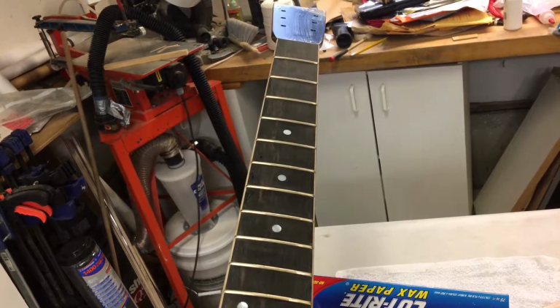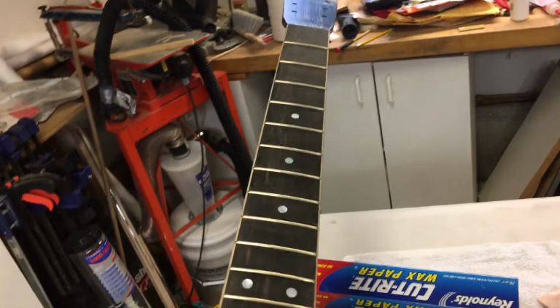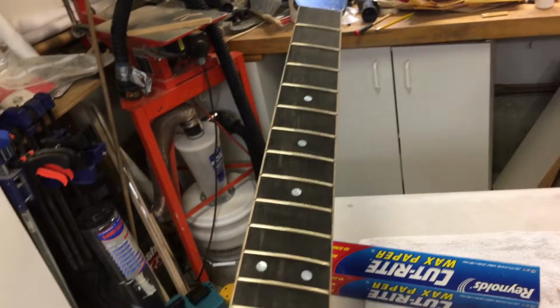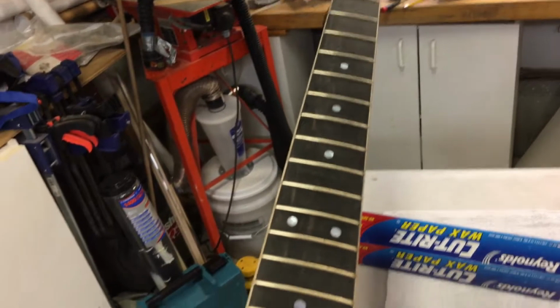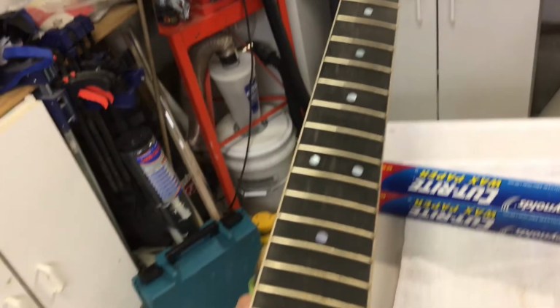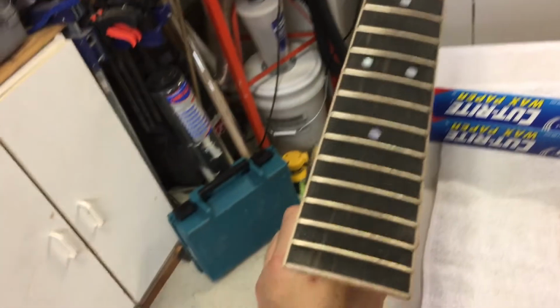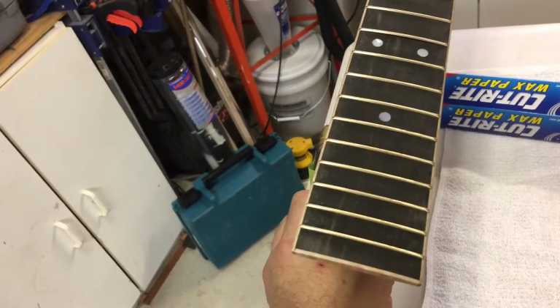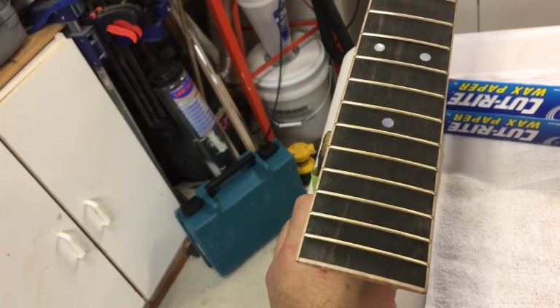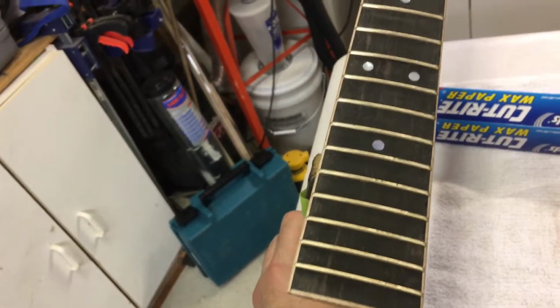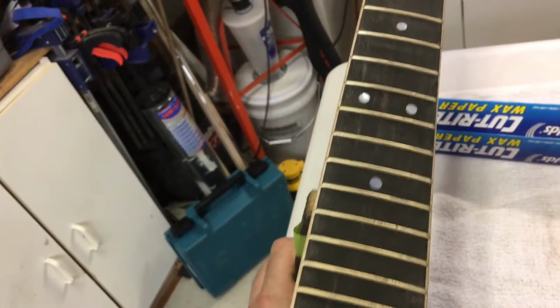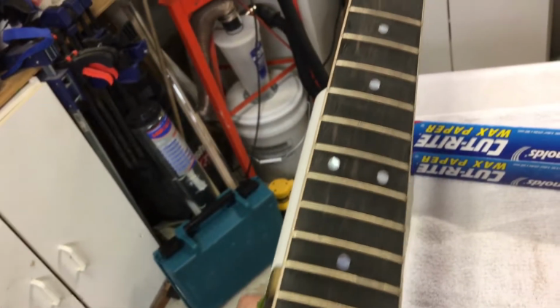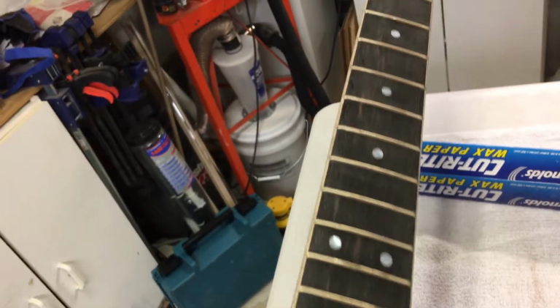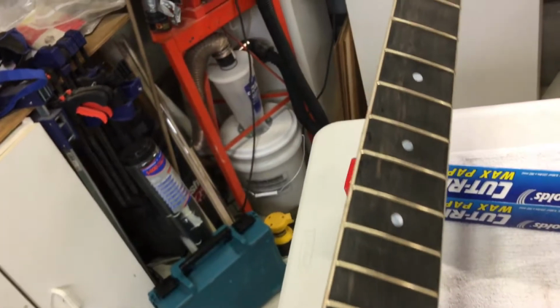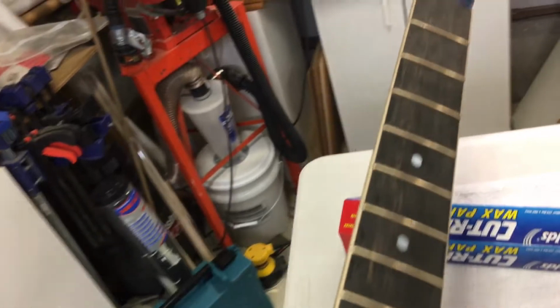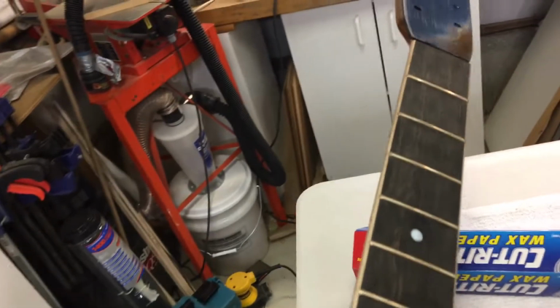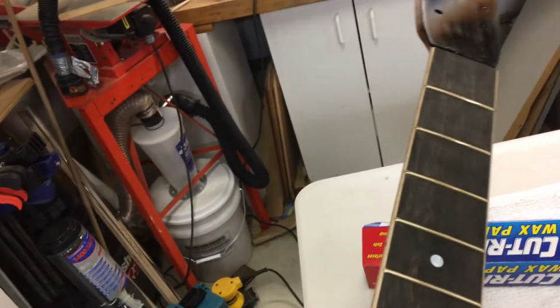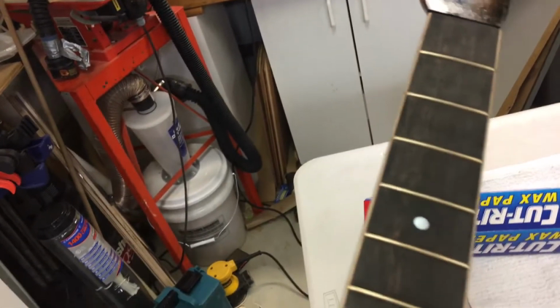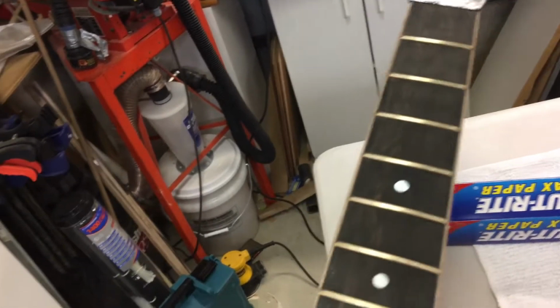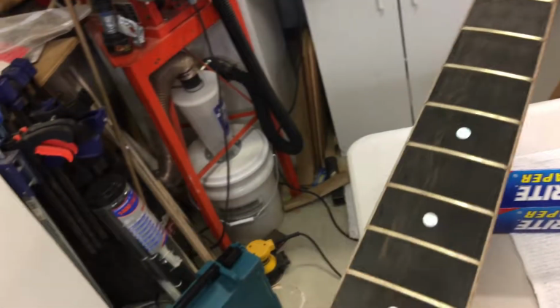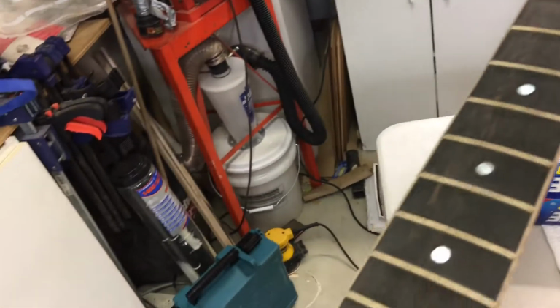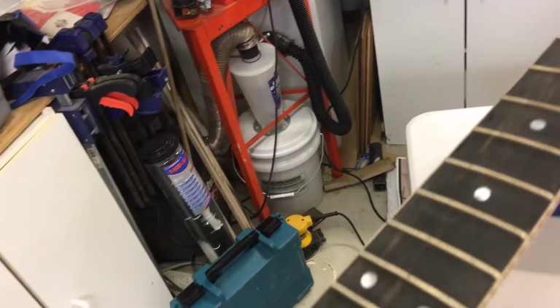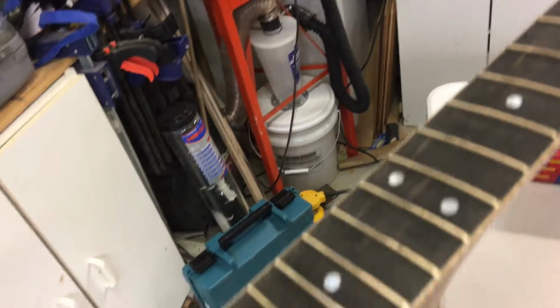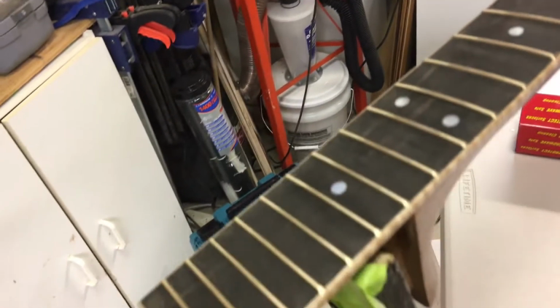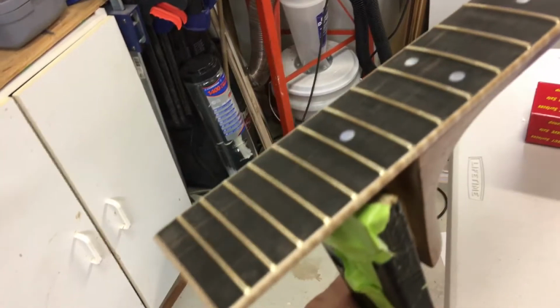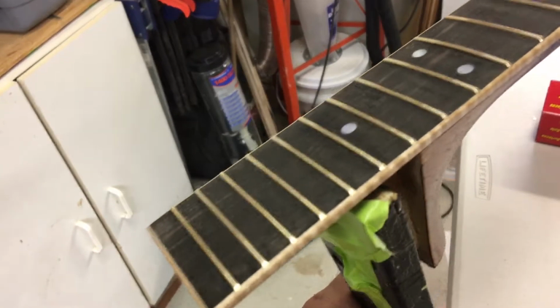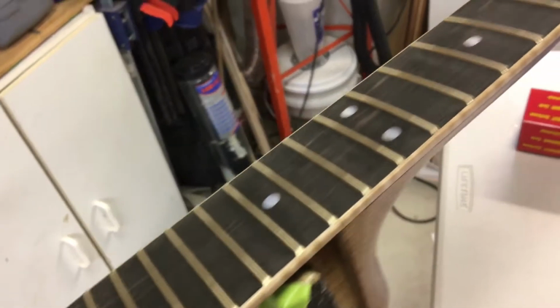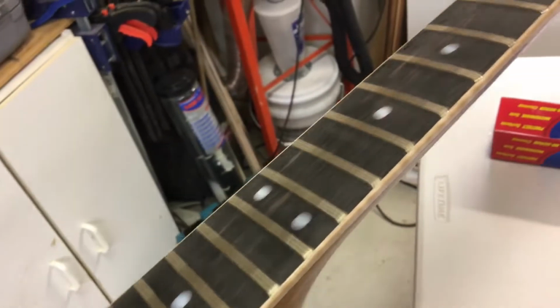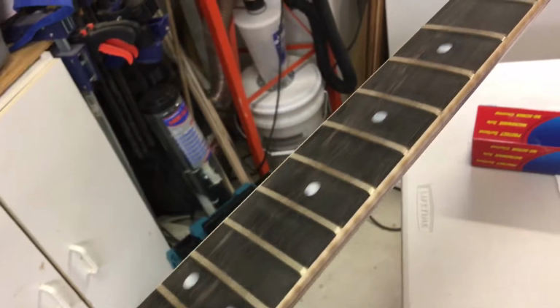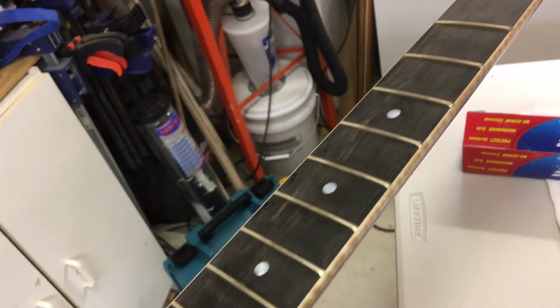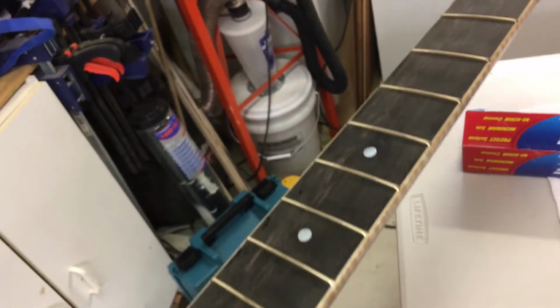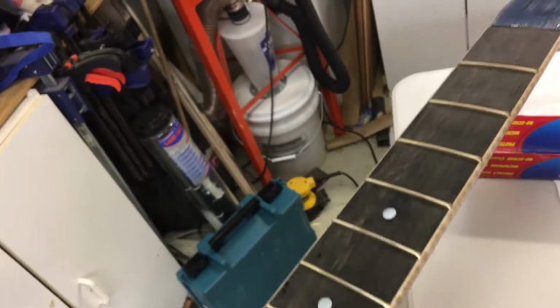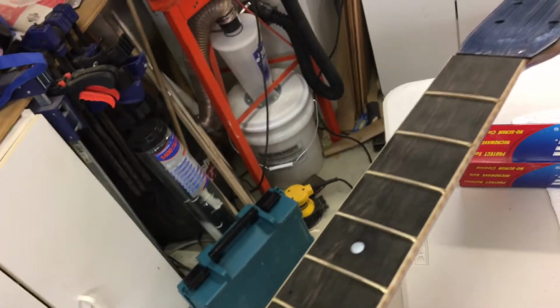Picking up — I've gone ahead and trimmed off all the ends of the front wire, as you can see. Now it's basically flush with the fingerboard and it feels really nice when I slide my hand up and down.